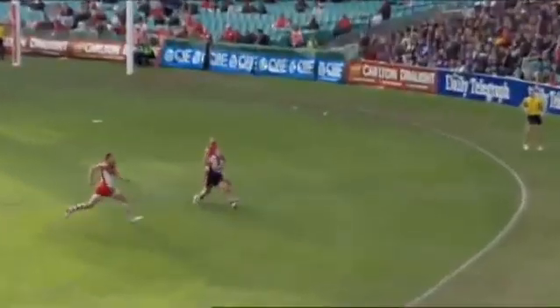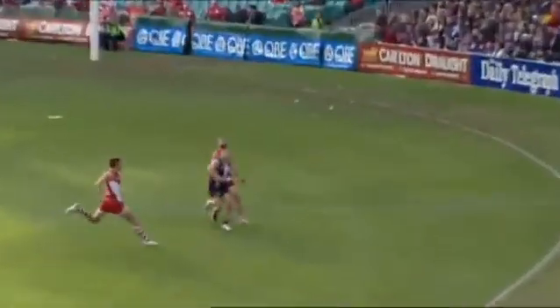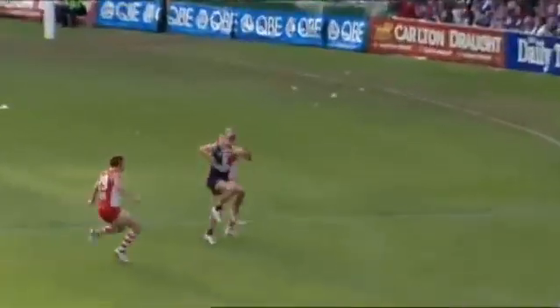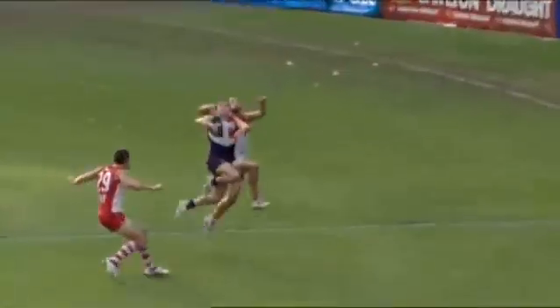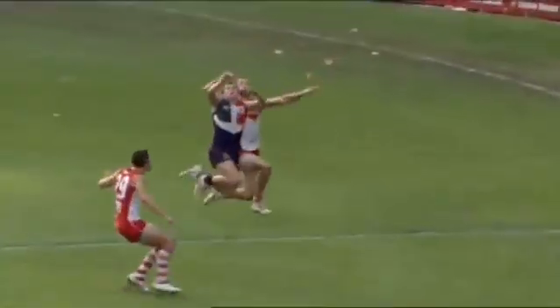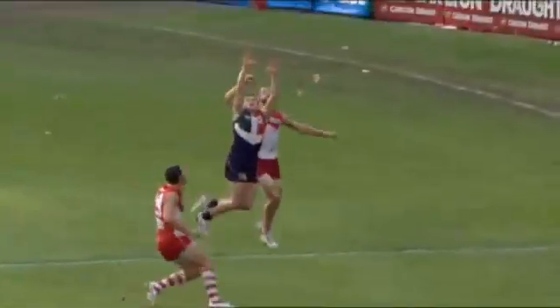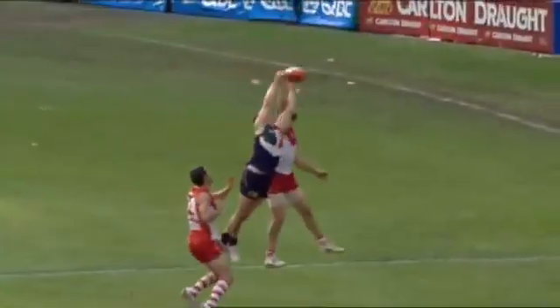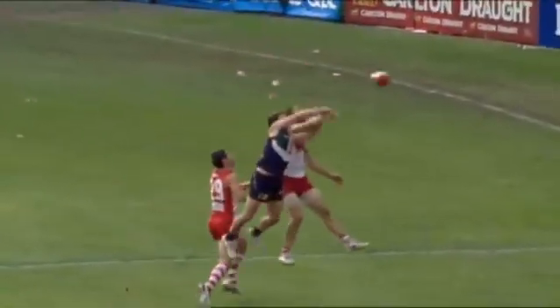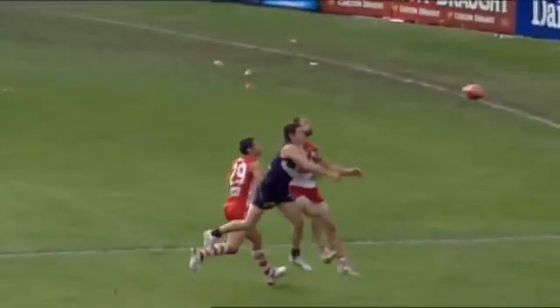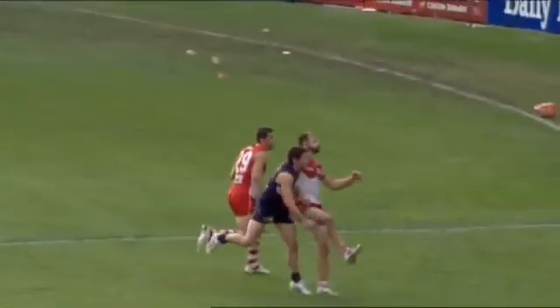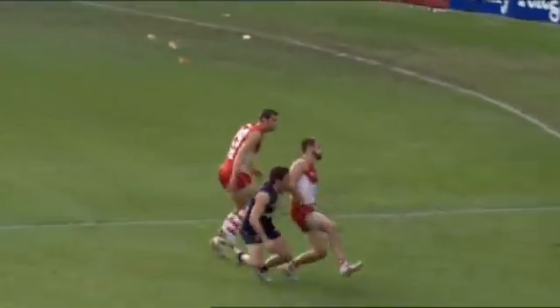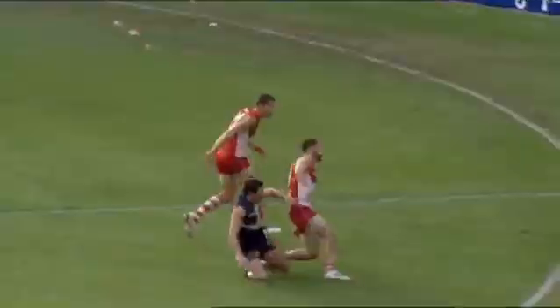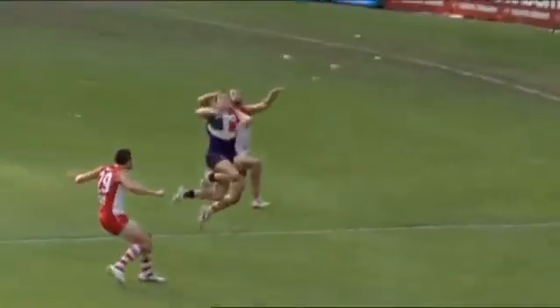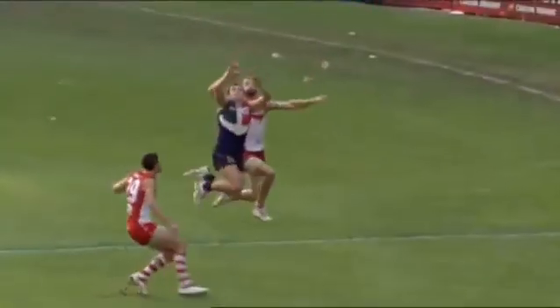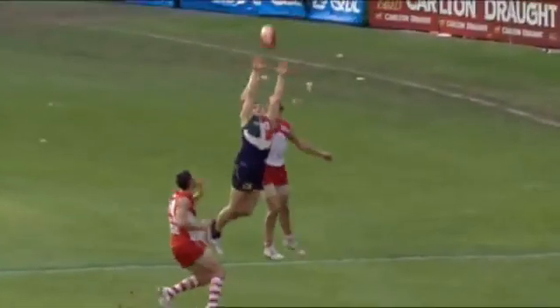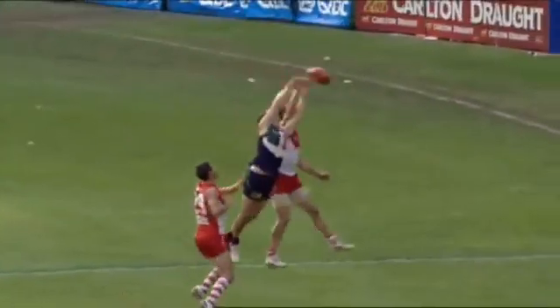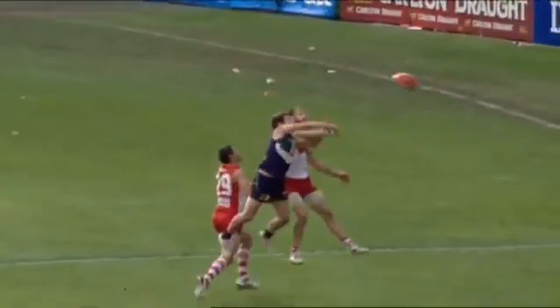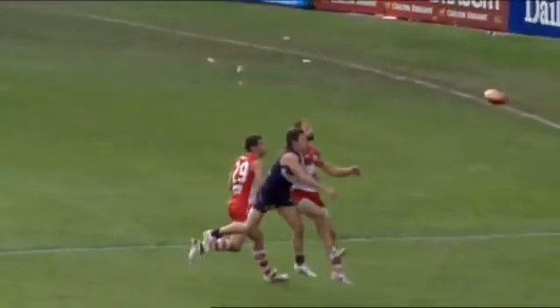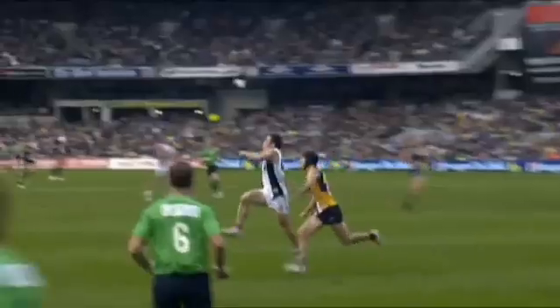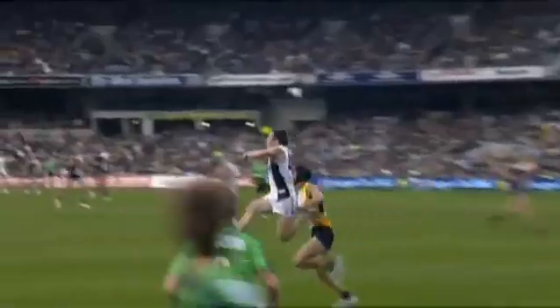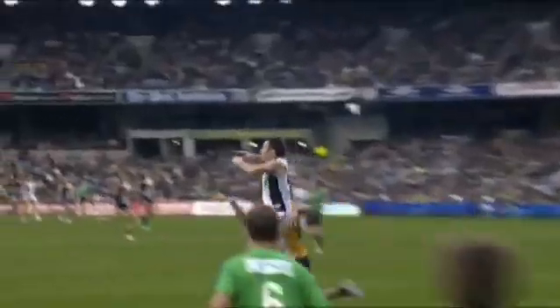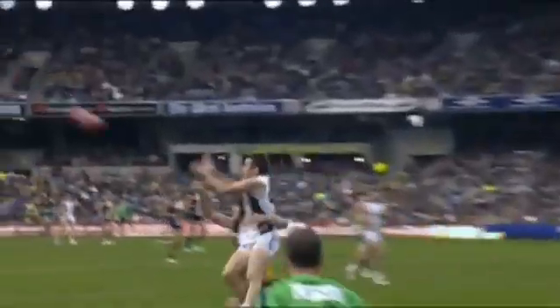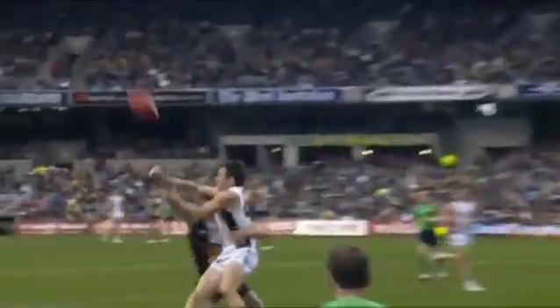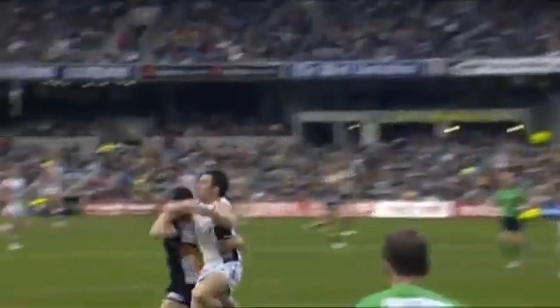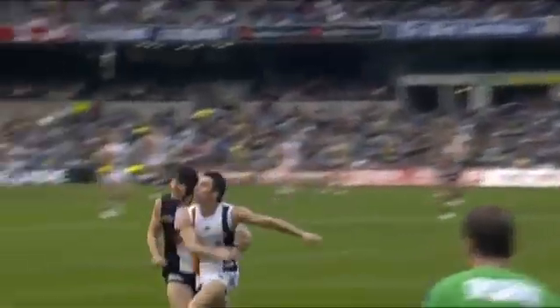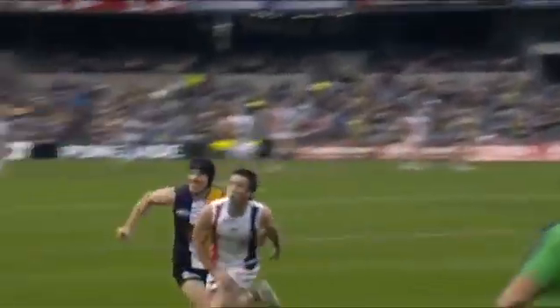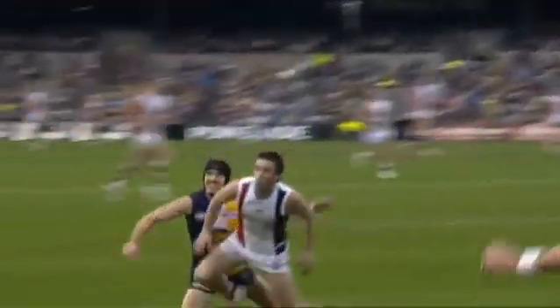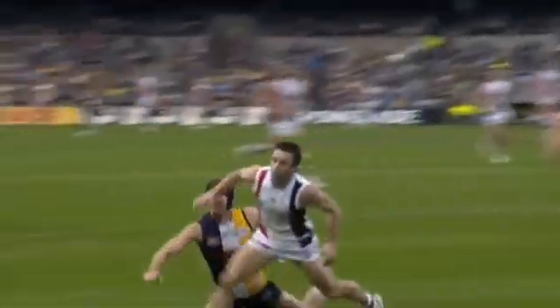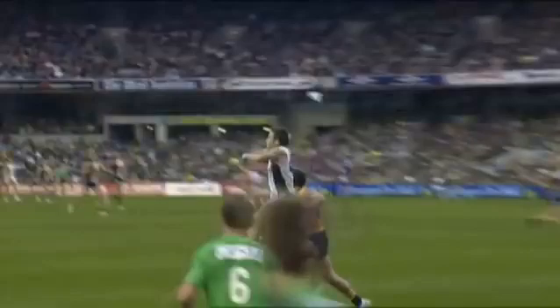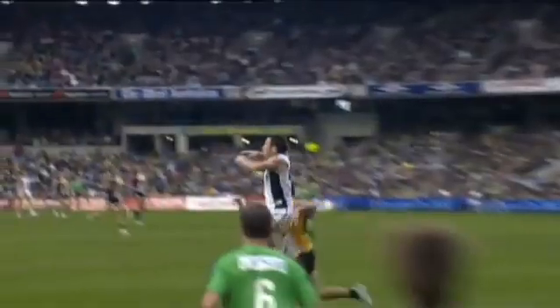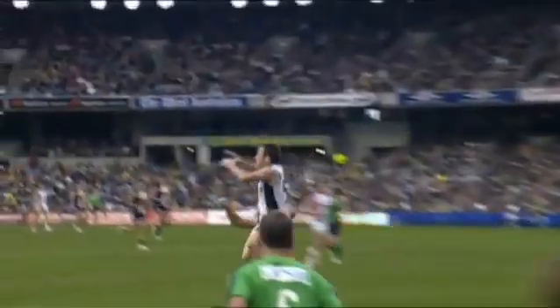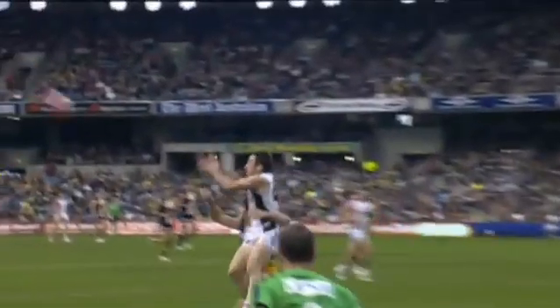When trying to spoil the overhead mark, the aim is again to use long arms by stretching as far as you can and with a strong clenched fist, getting to the ball before it reaches the hands of your opponent.